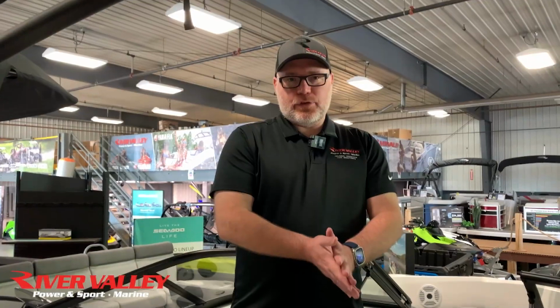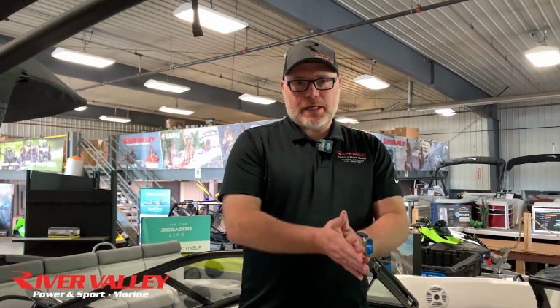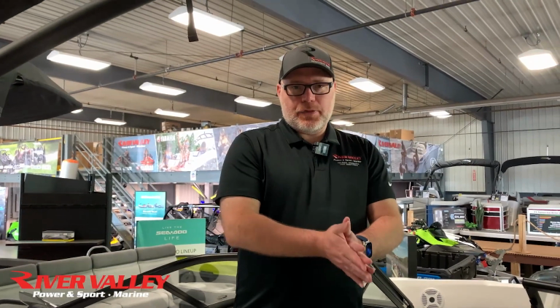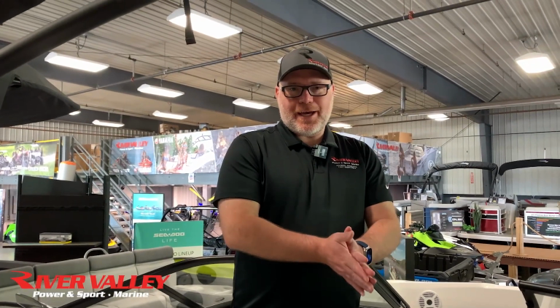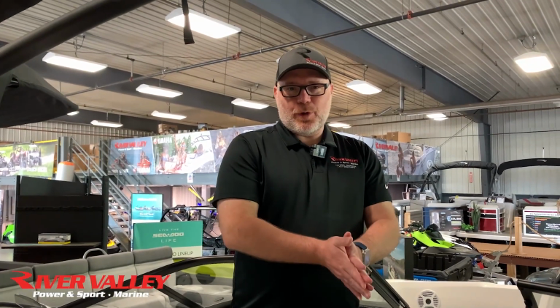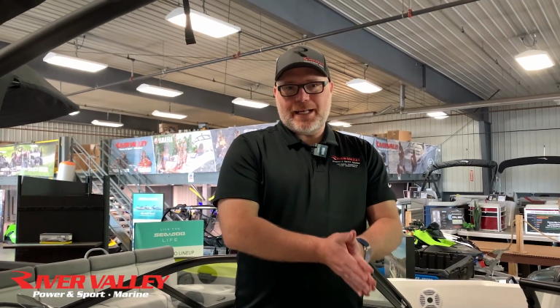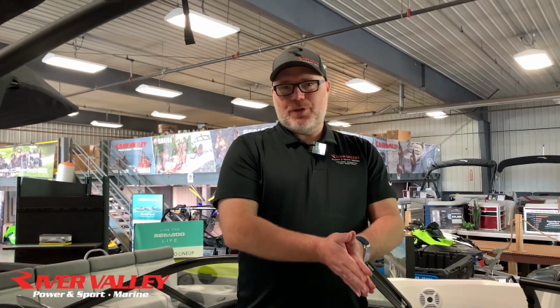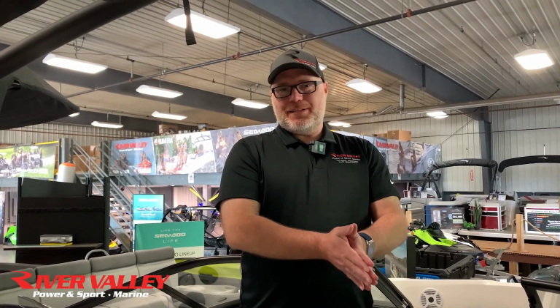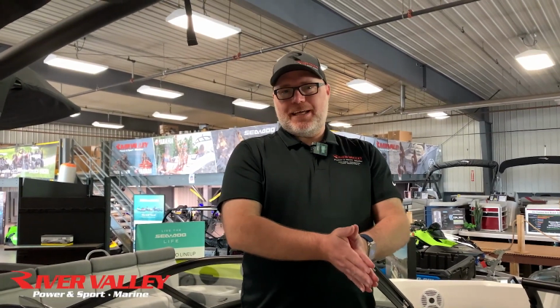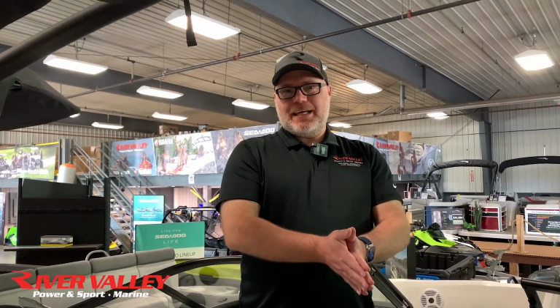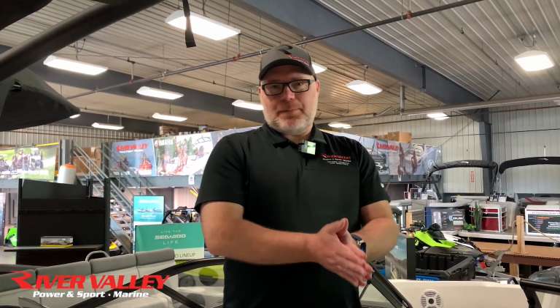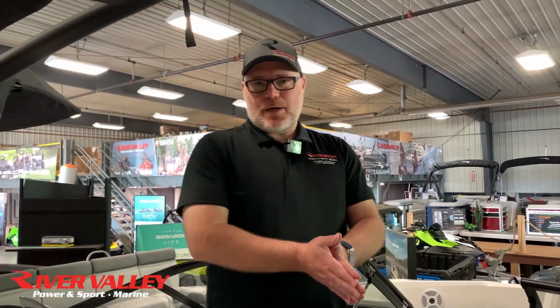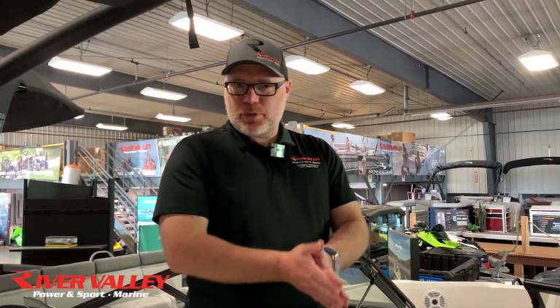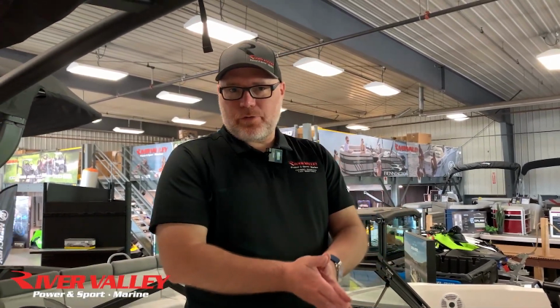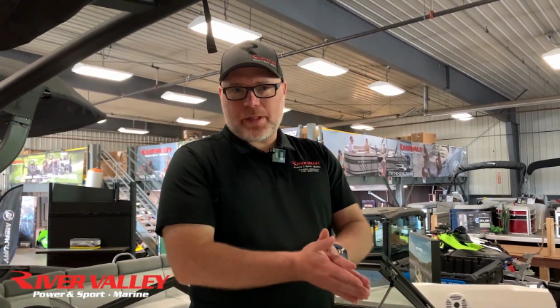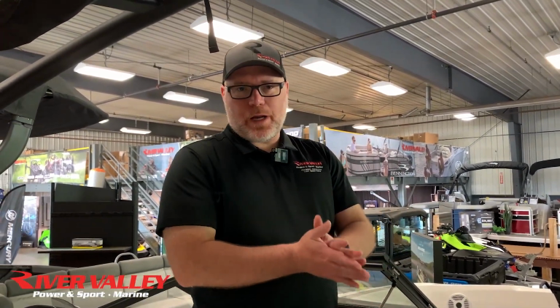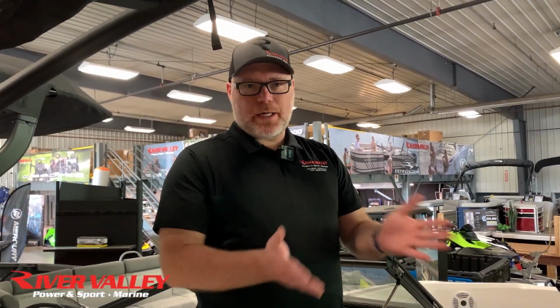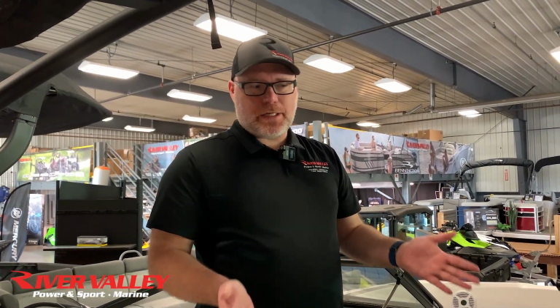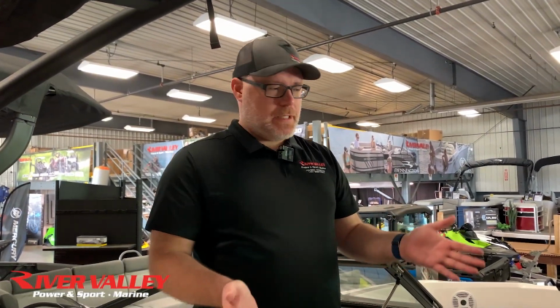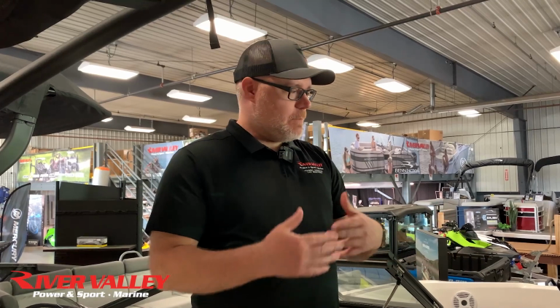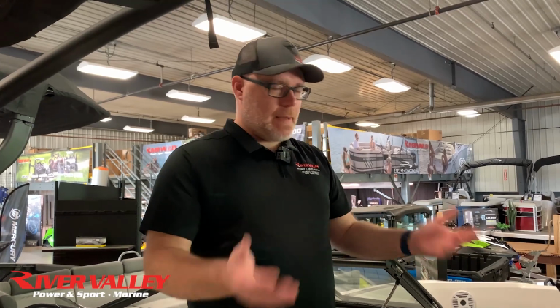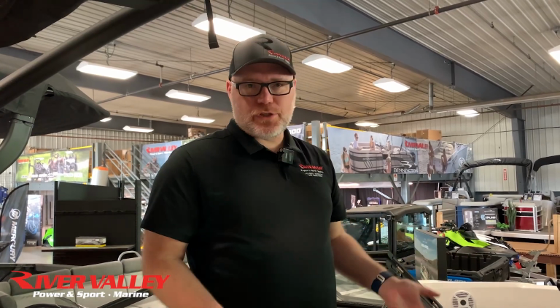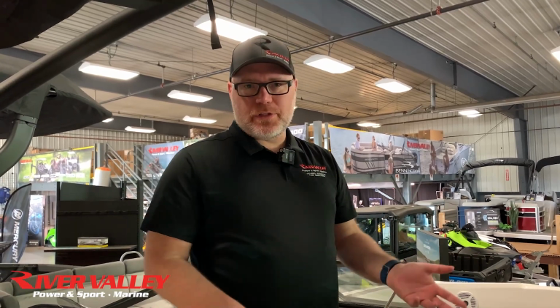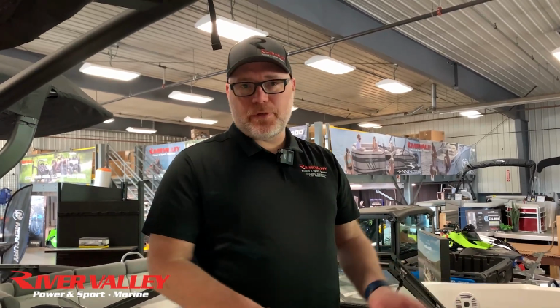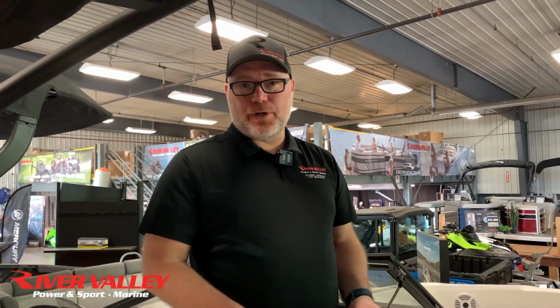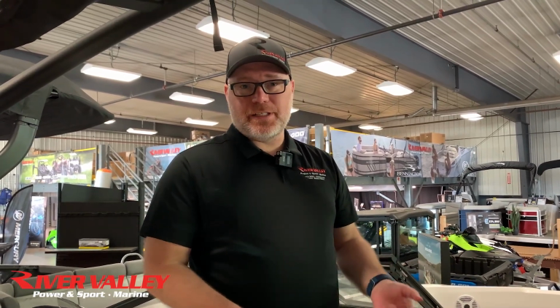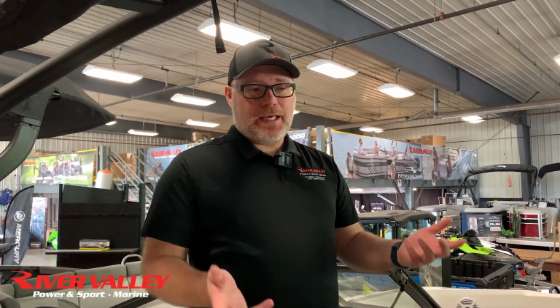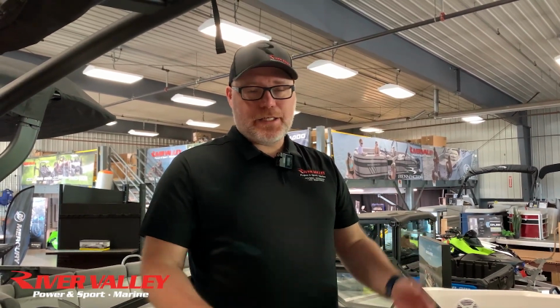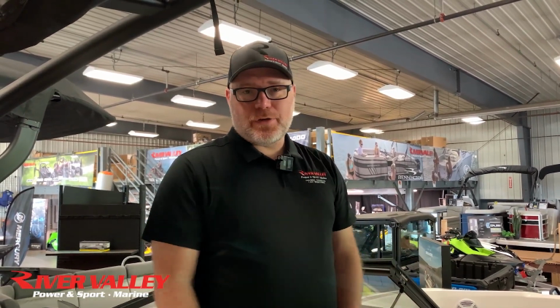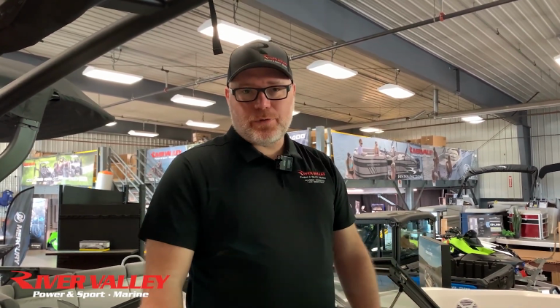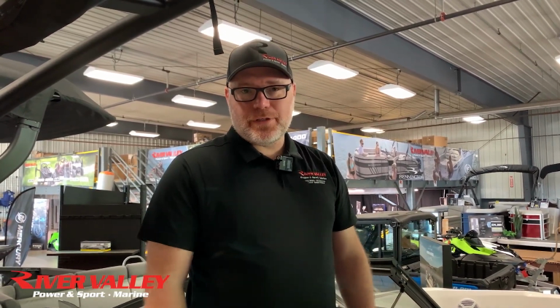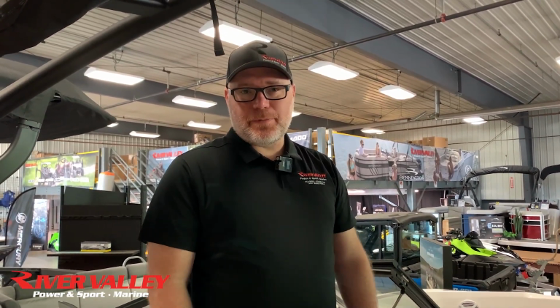Thanks for checking out the AR190 with me today. Stop down to River Valley Red Wing and talk to me — I'd be happy to show you this boat in person and get you out on the river this summer.